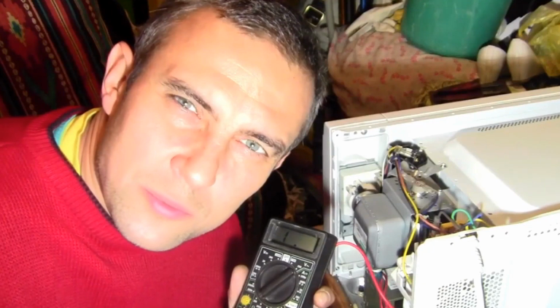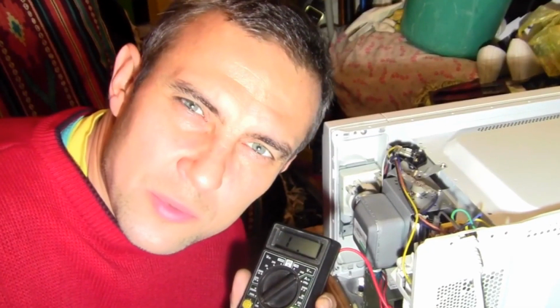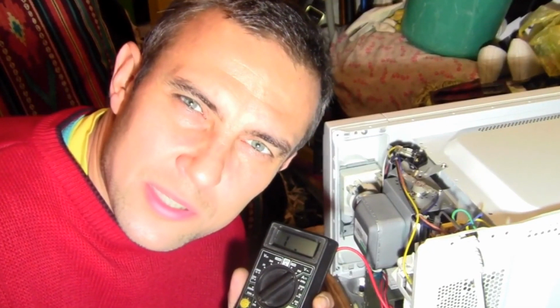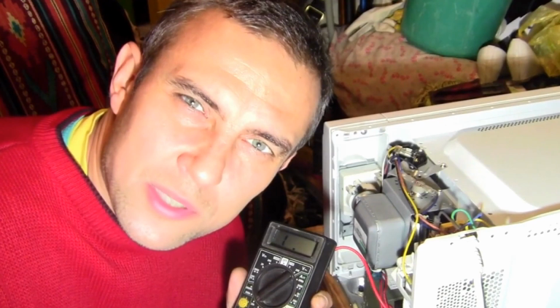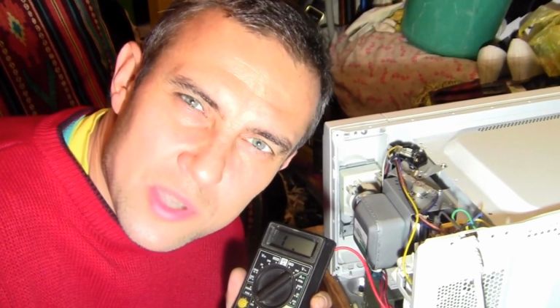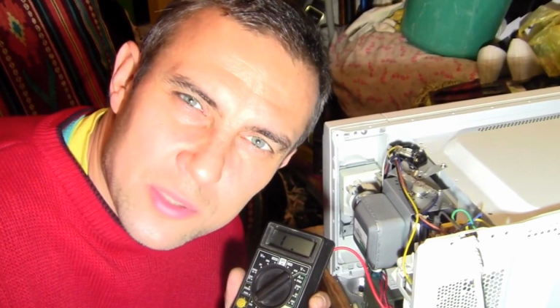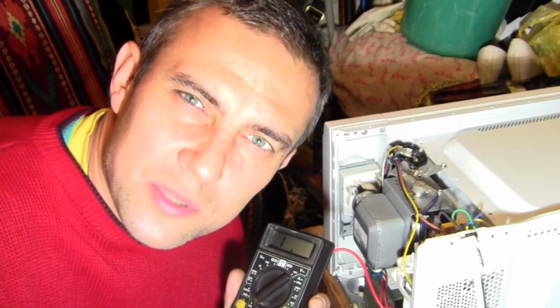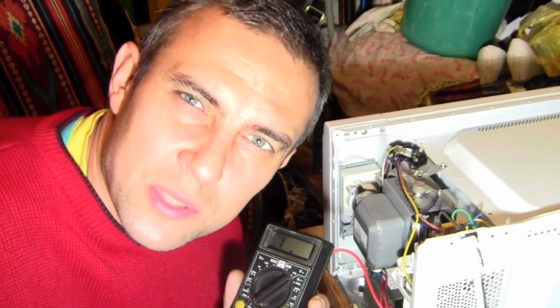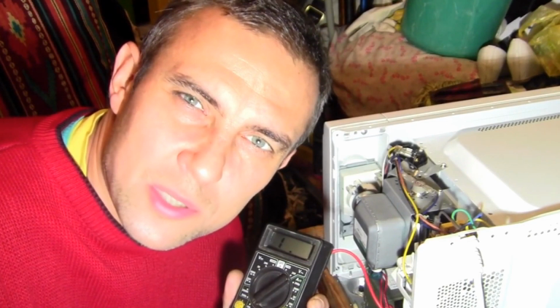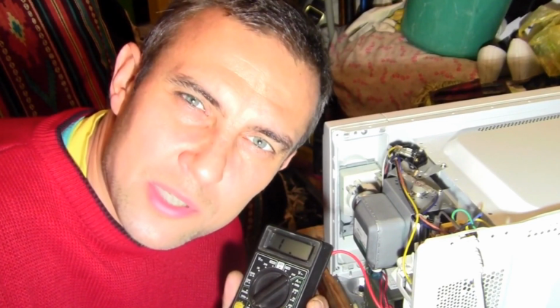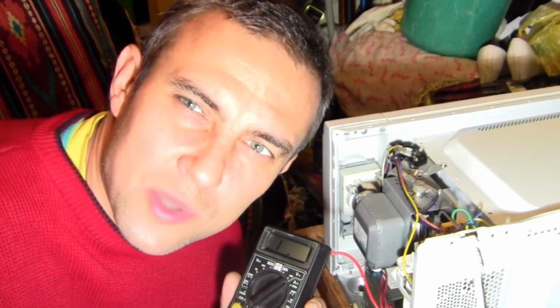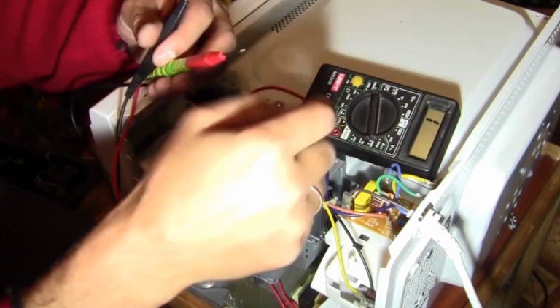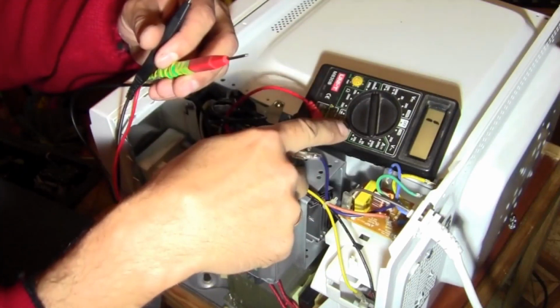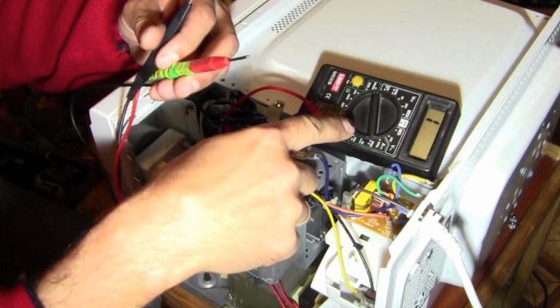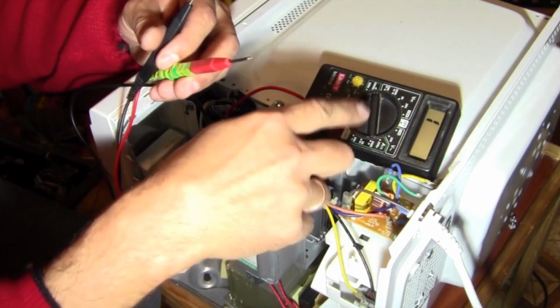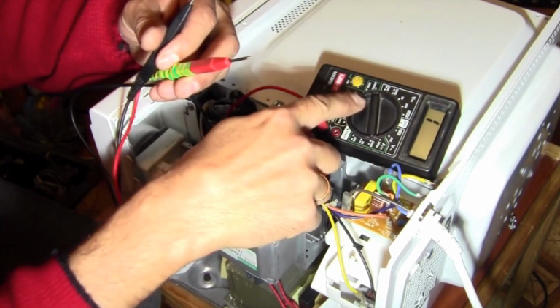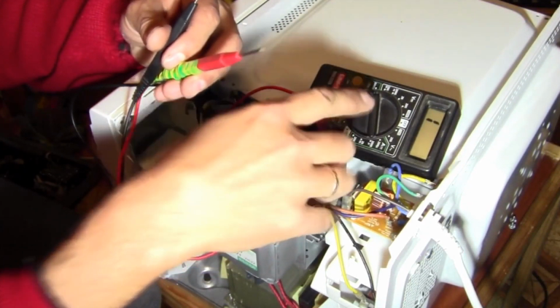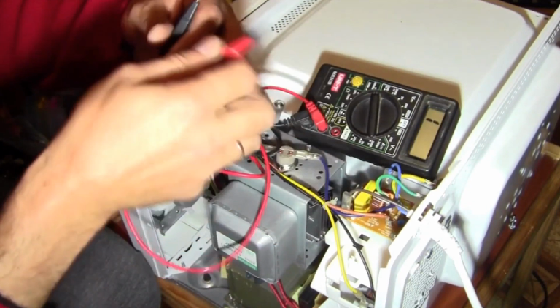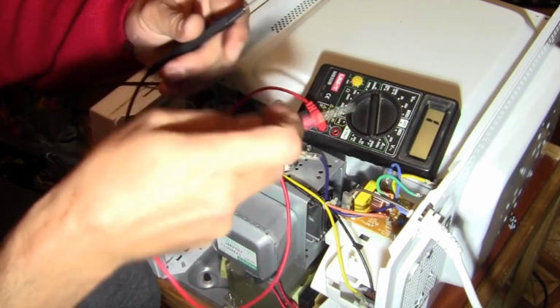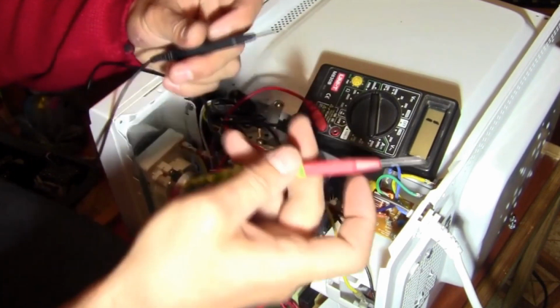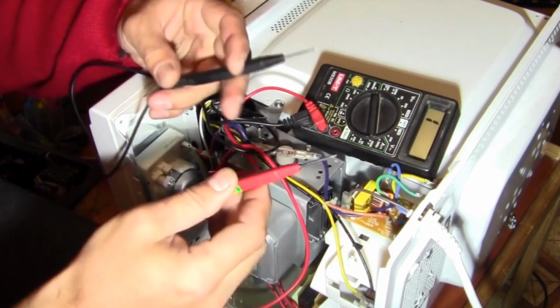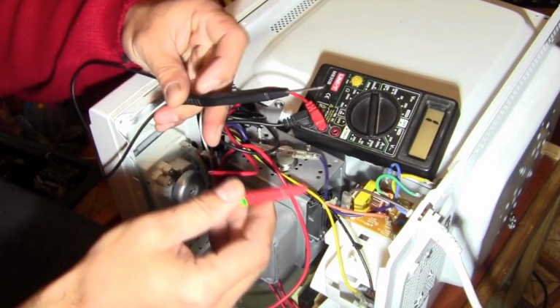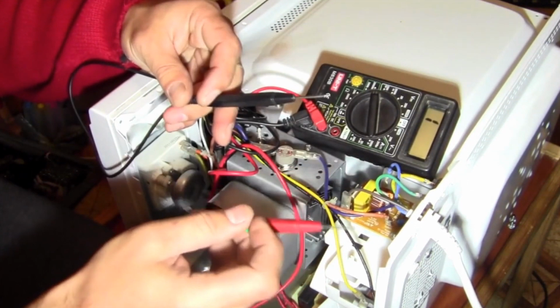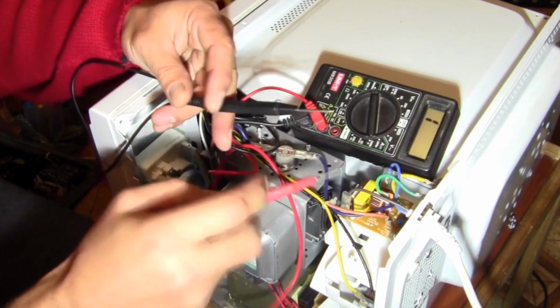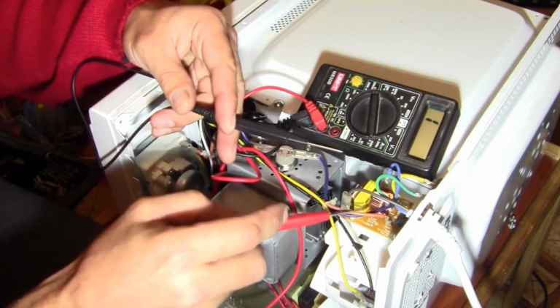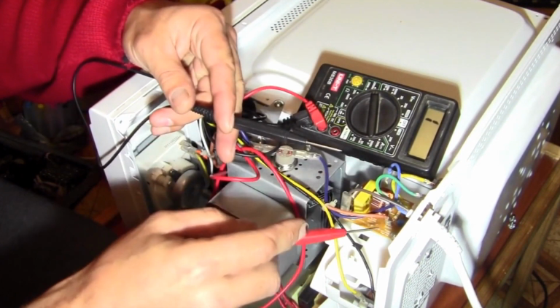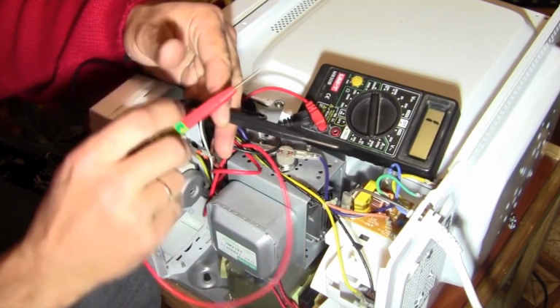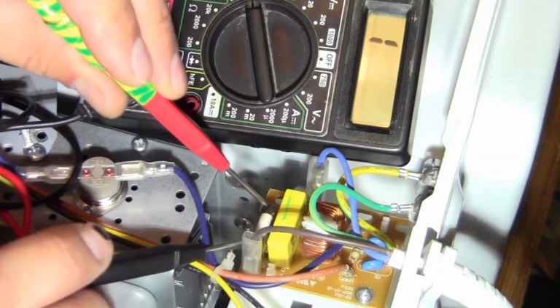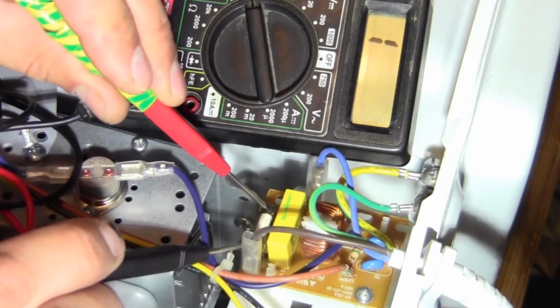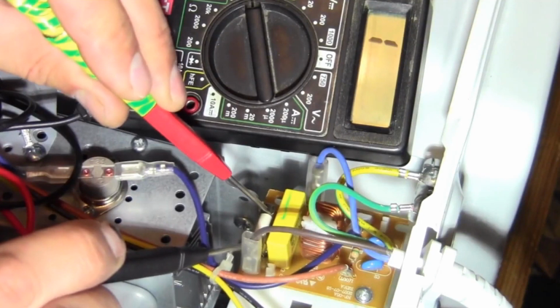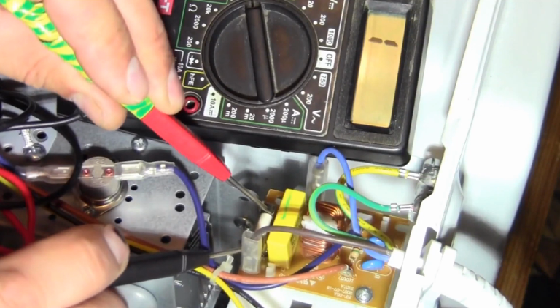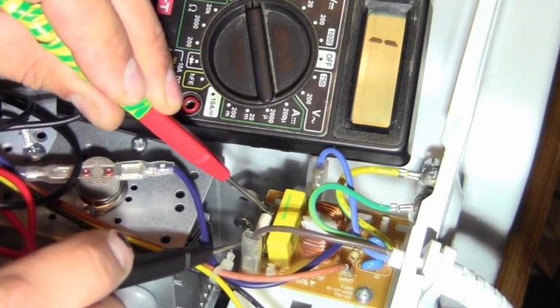First of all, it is necessary to check all the fuses in the microwave oven using a digital or analog tester. We set the tester switch to measure resistance, and then we use the probes to carefully and thoroughly check the fuse on the control board.